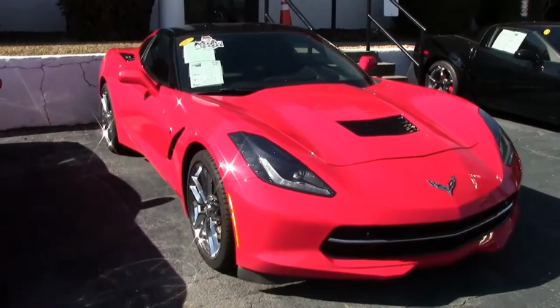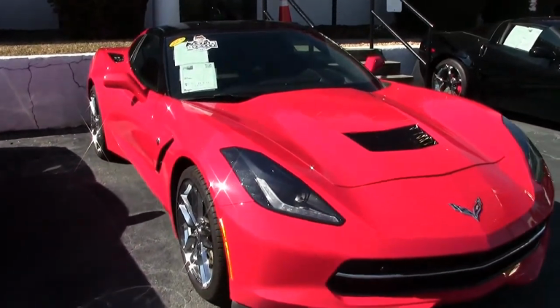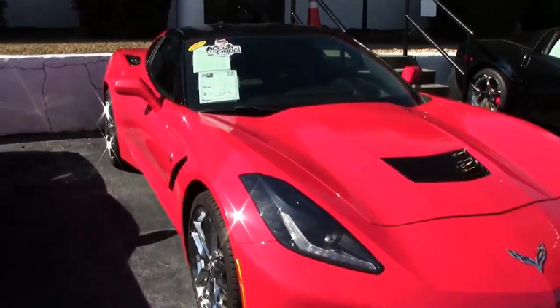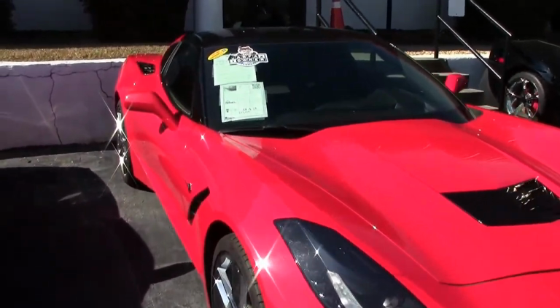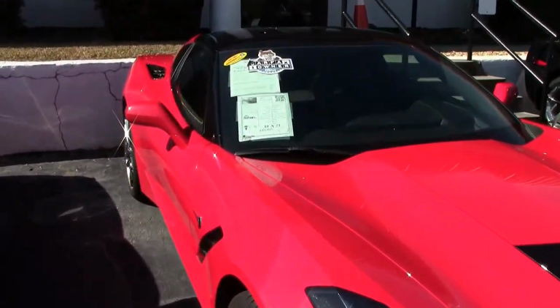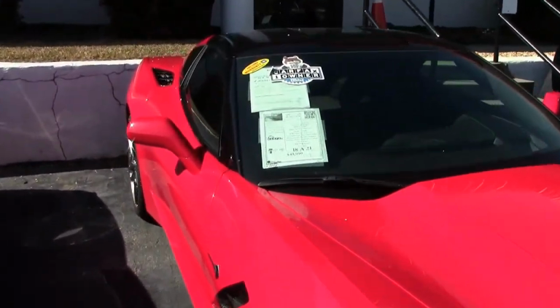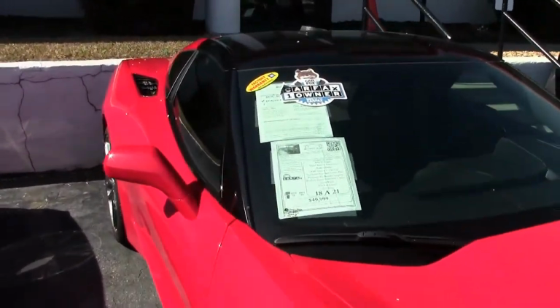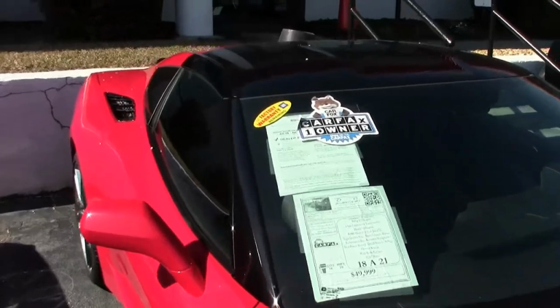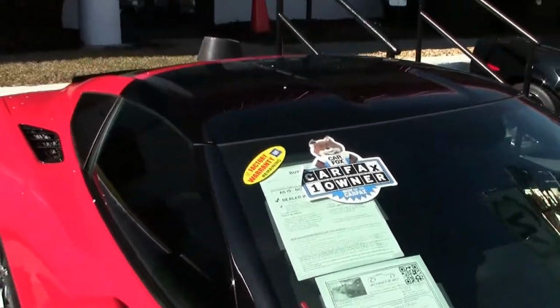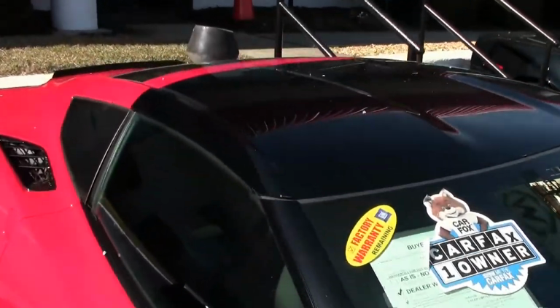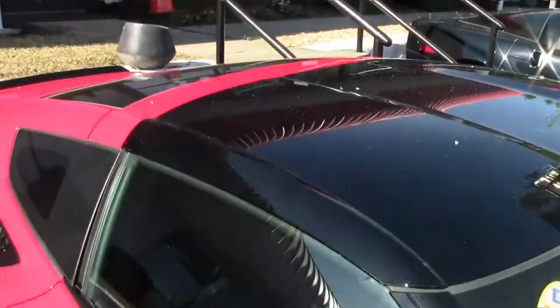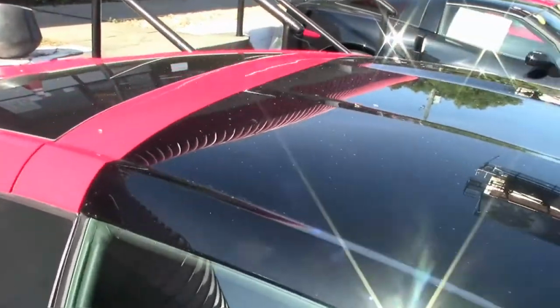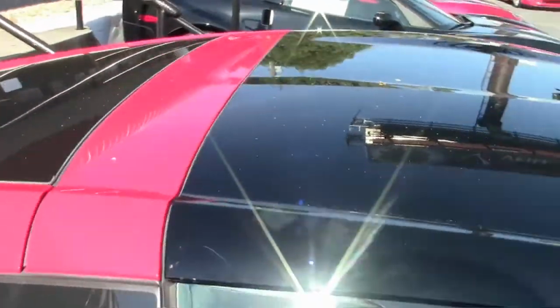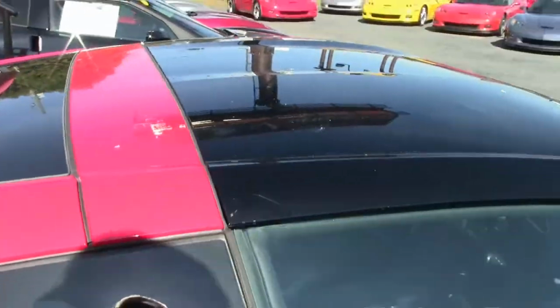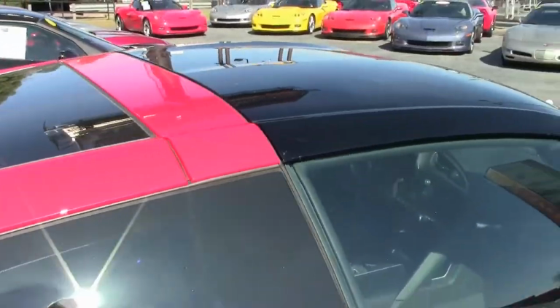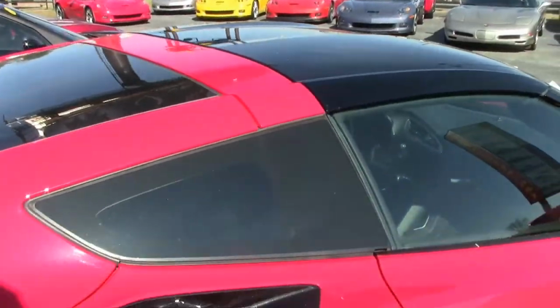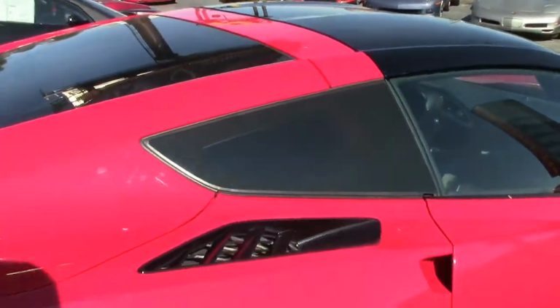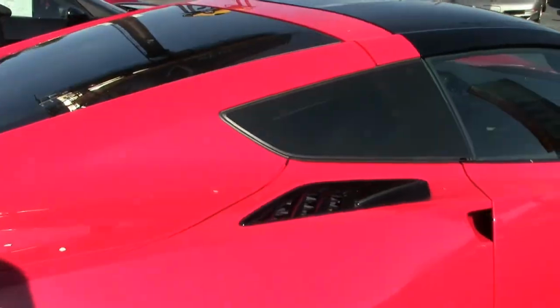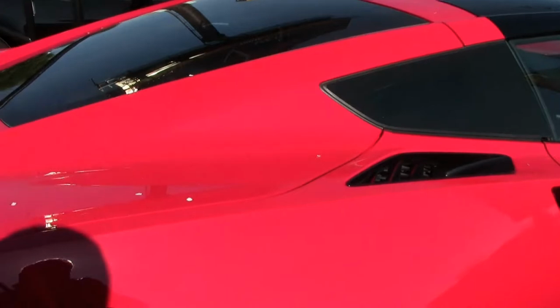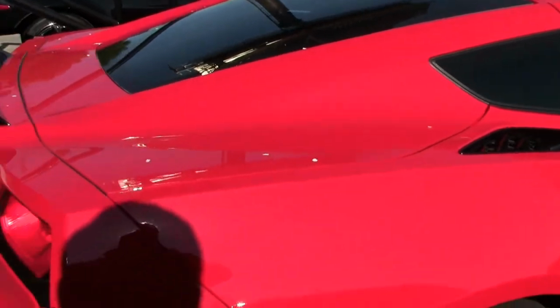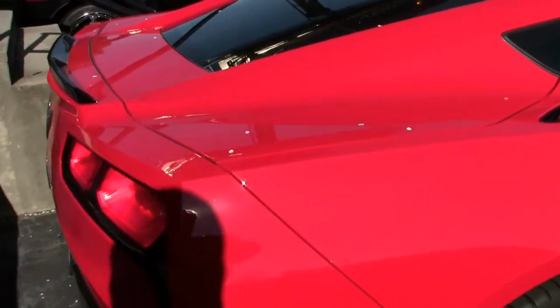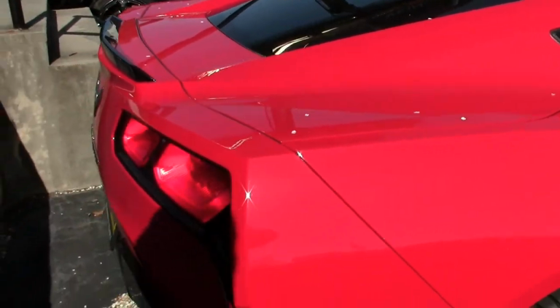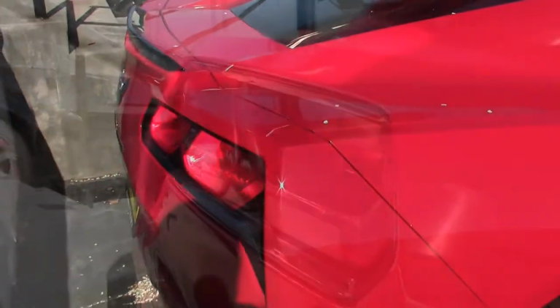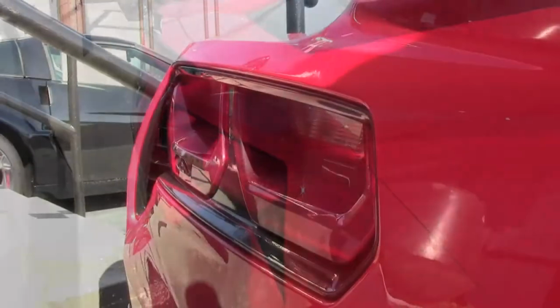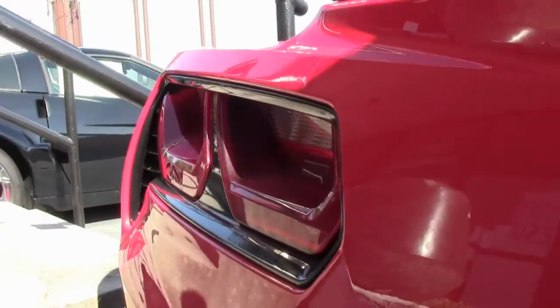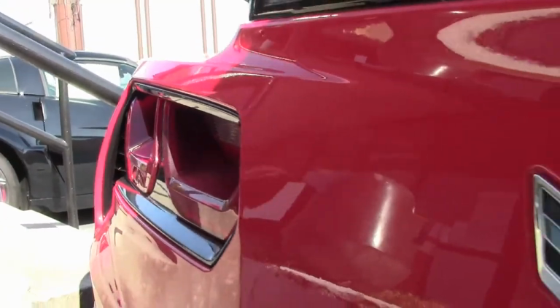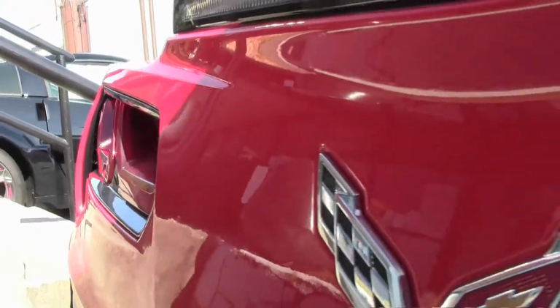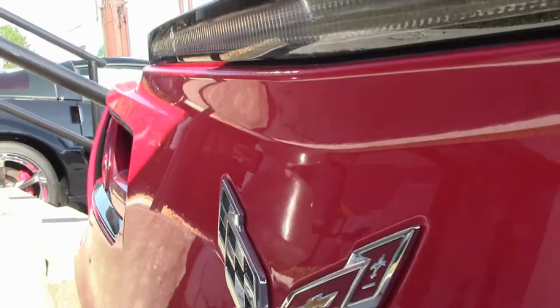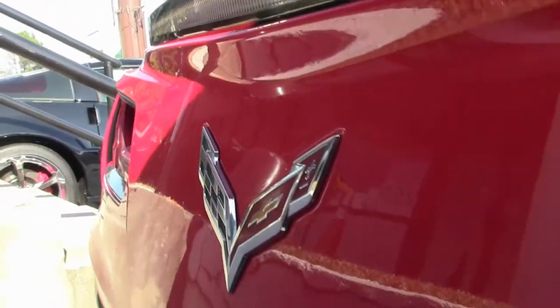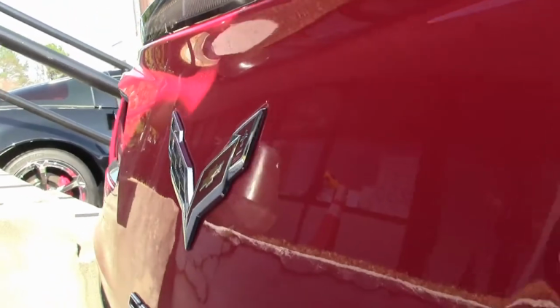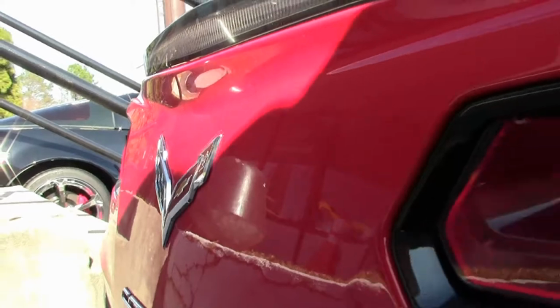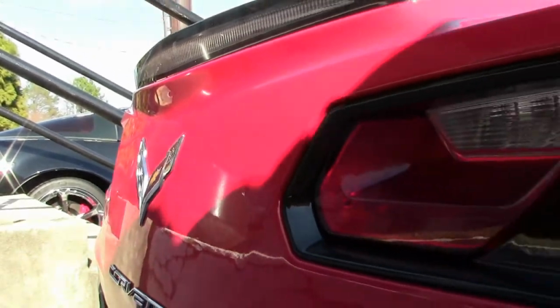Factory features on this car include the $9,745 3LT Preferred Equipment Group. This includes the NAPA leather seating, color-keyed instrument panel, leather-wrapped instrument panel, center console and door panels.